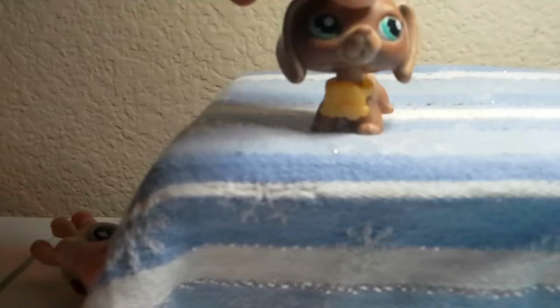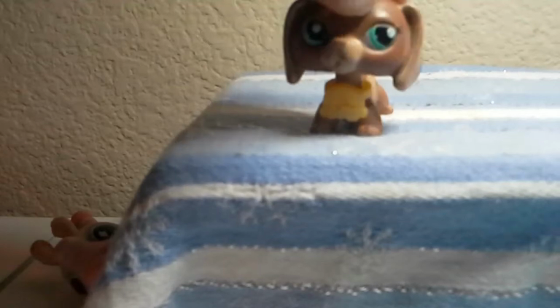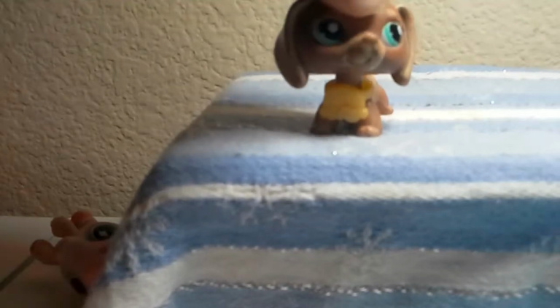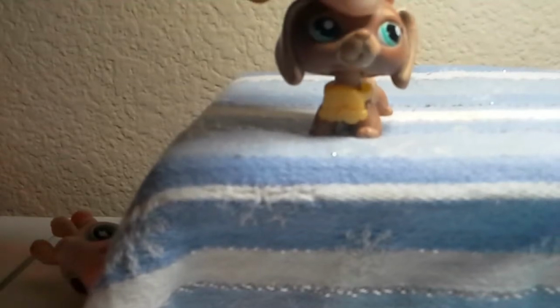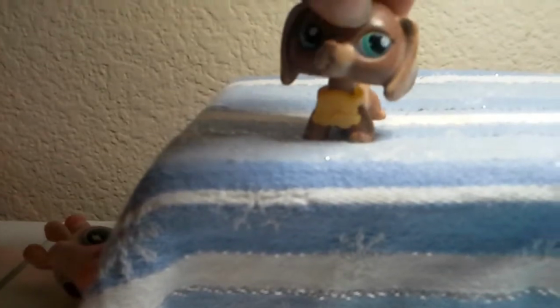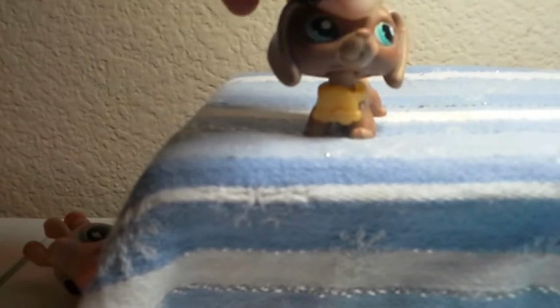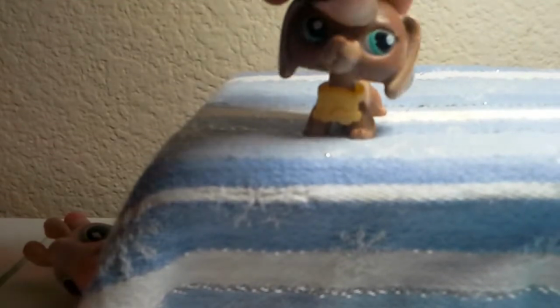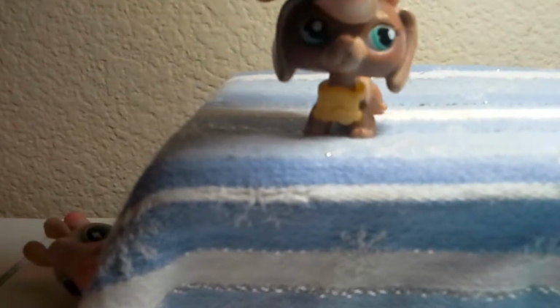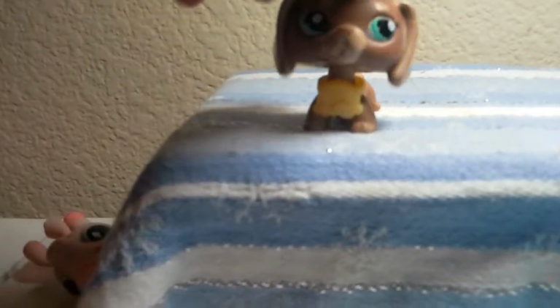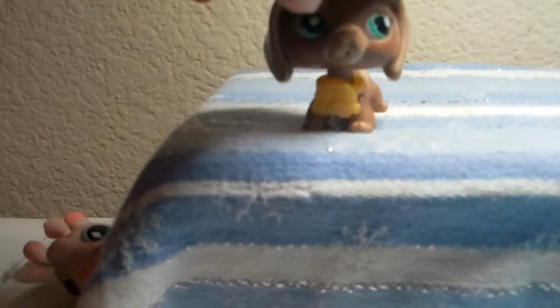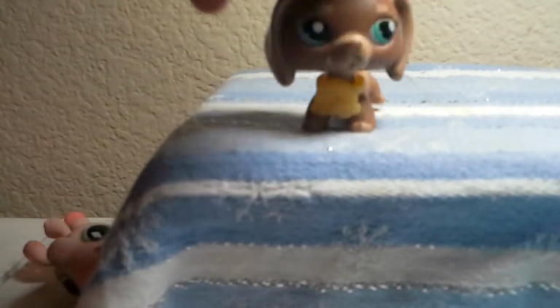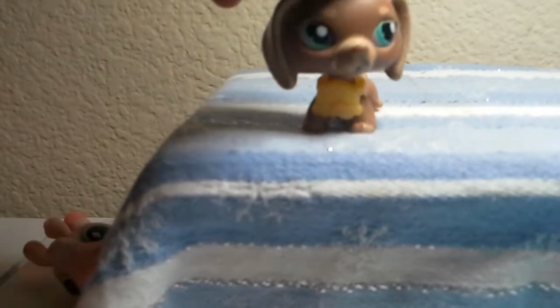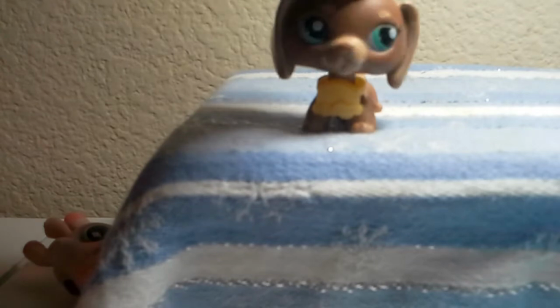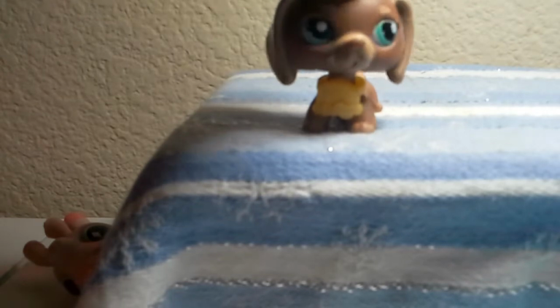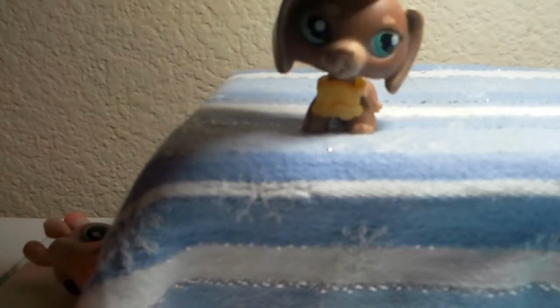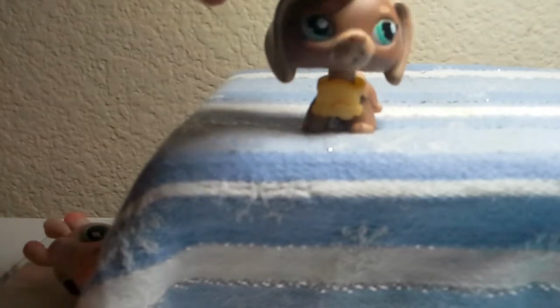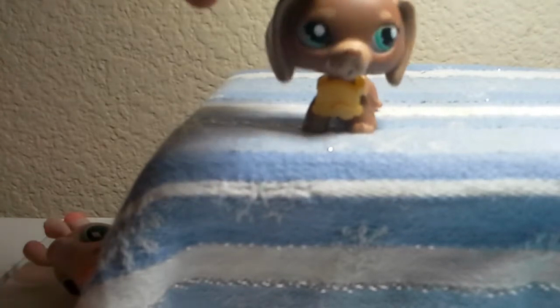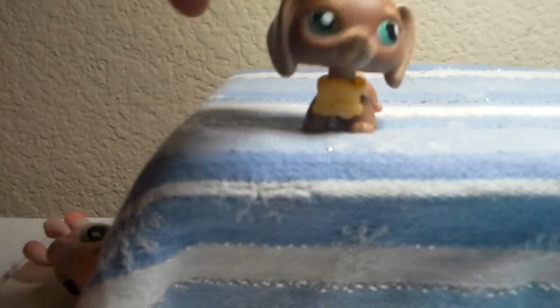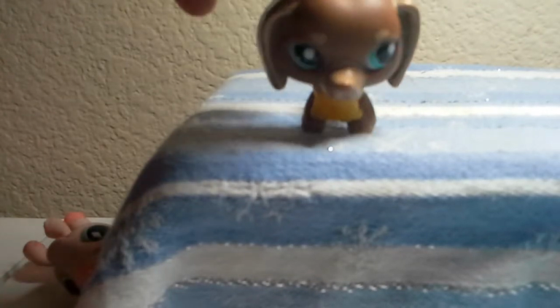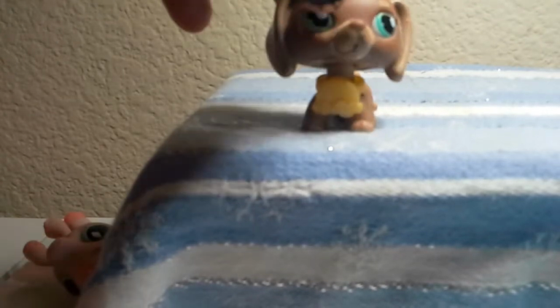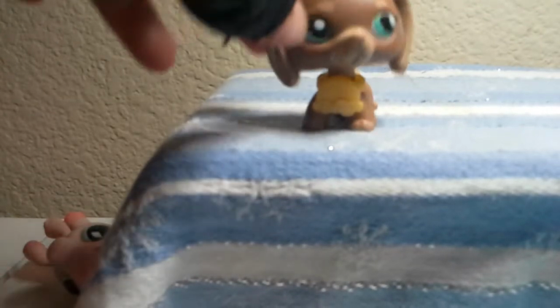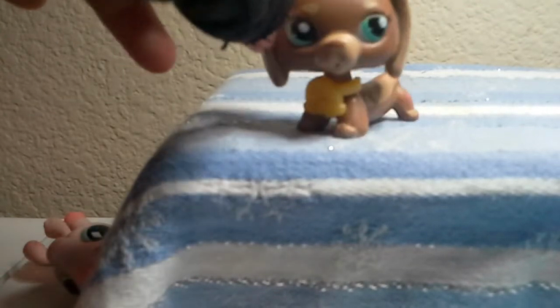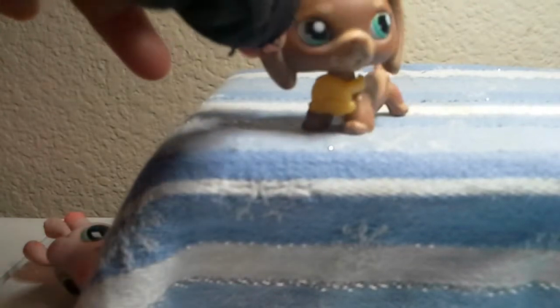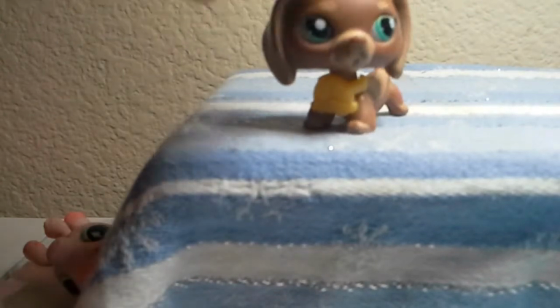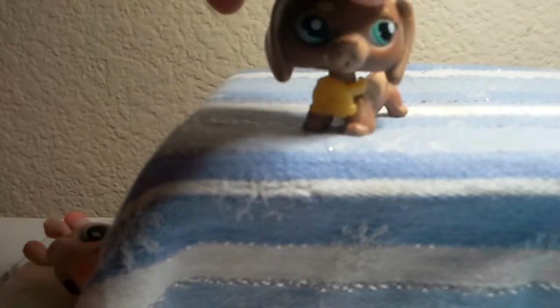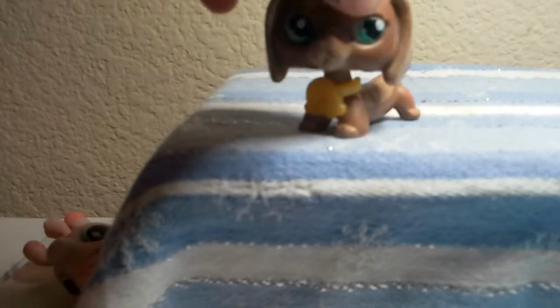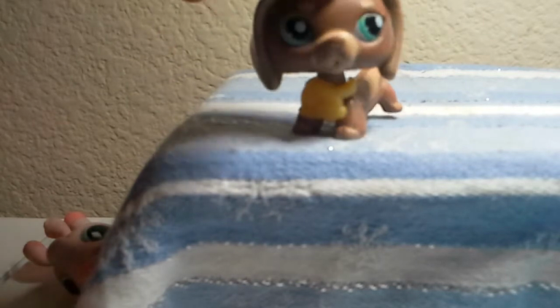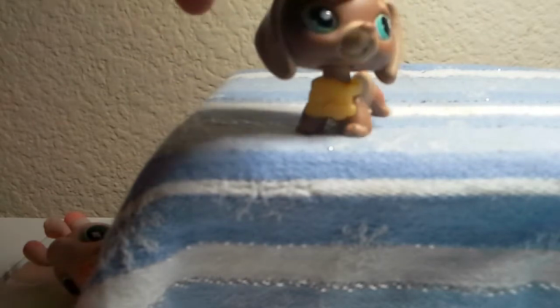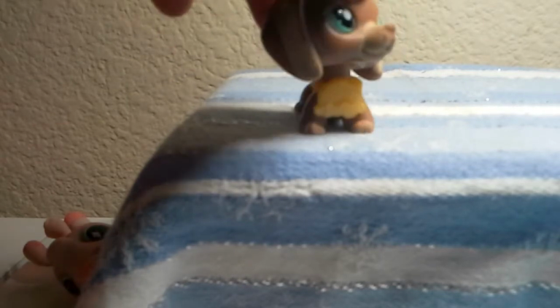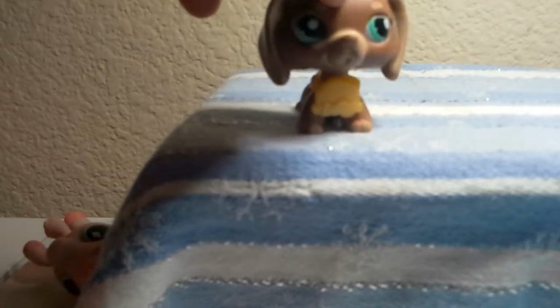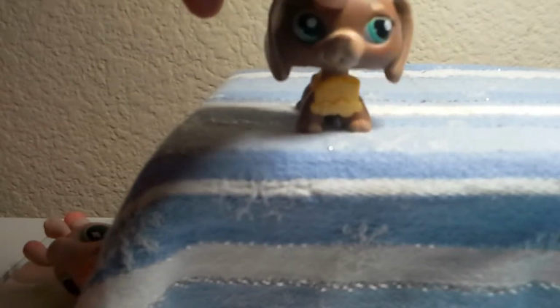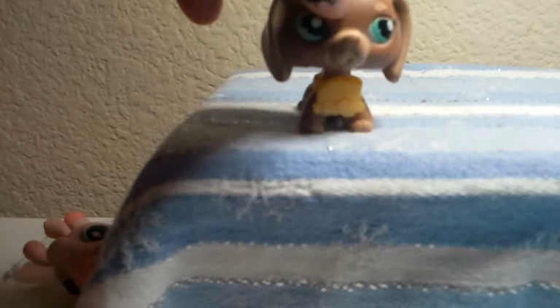Hey guys! So, I got some new stuff at the thrift store today. I'm going to show them to you.